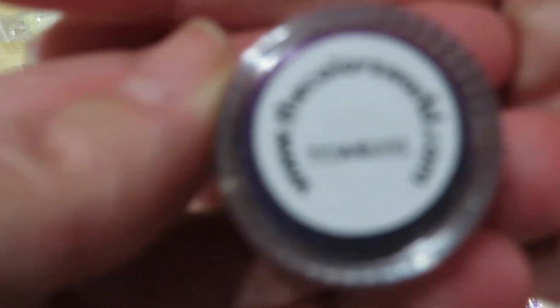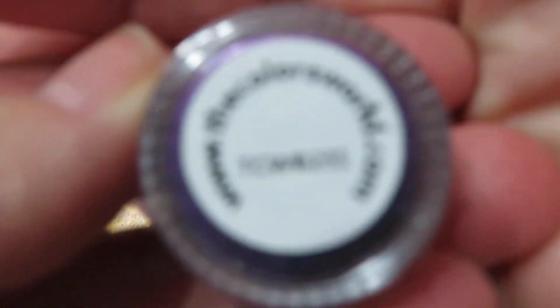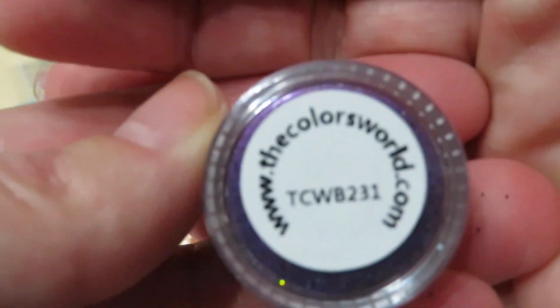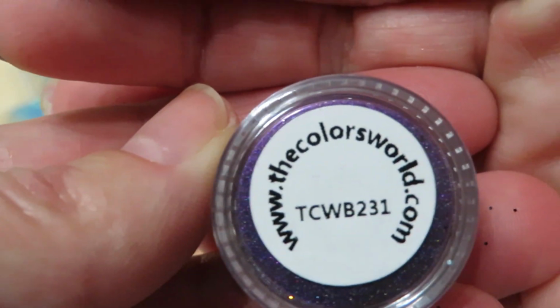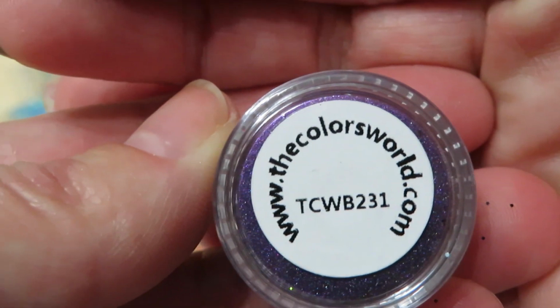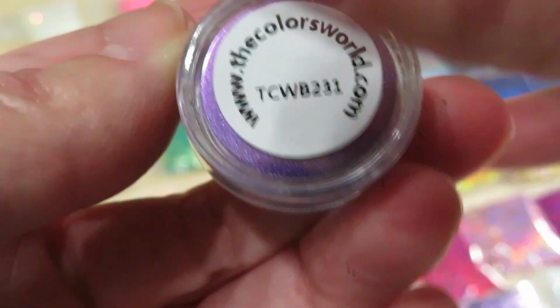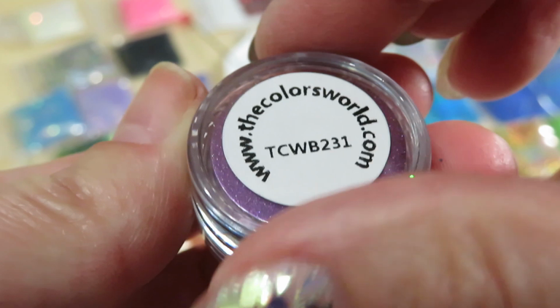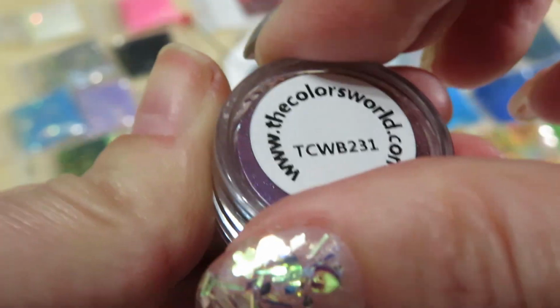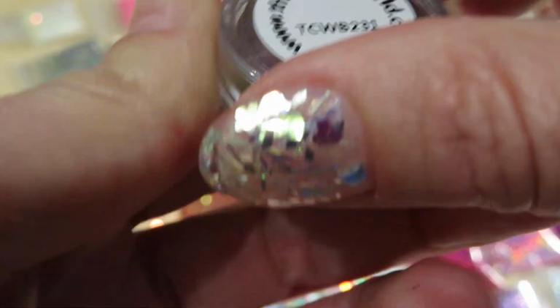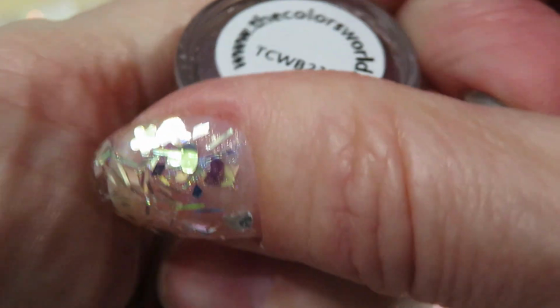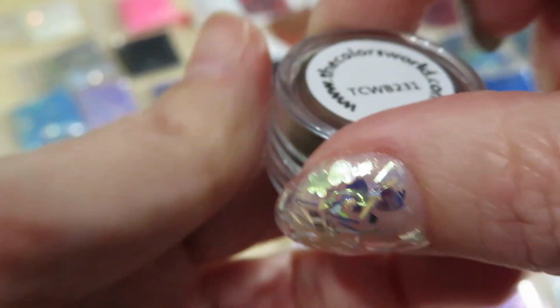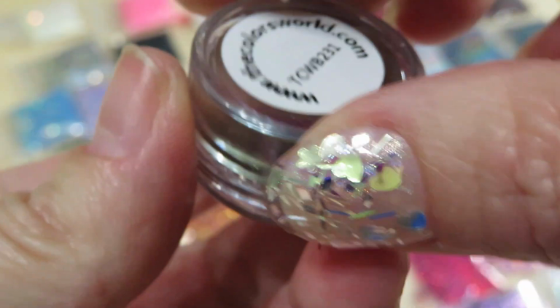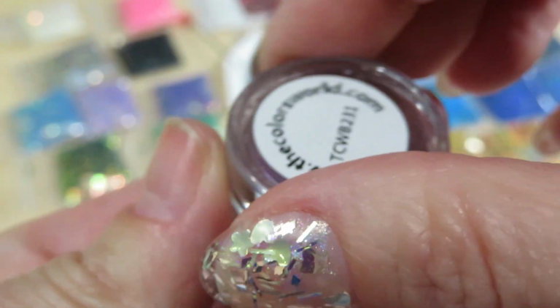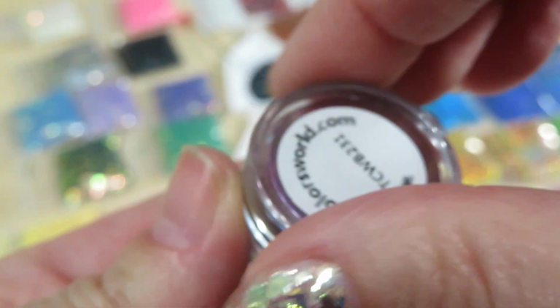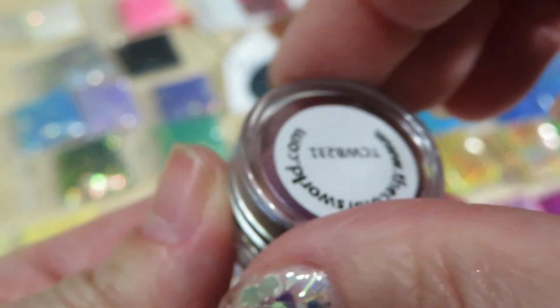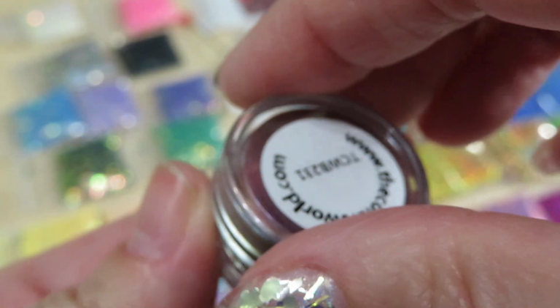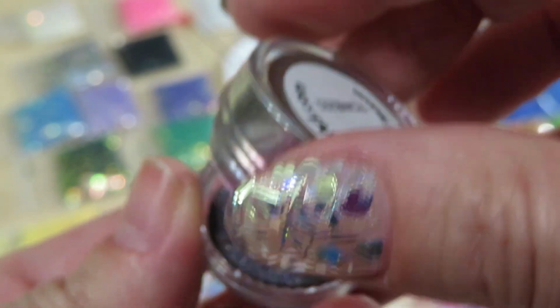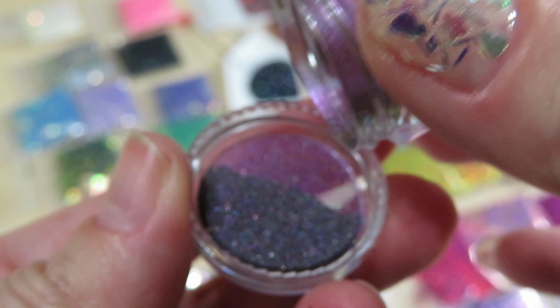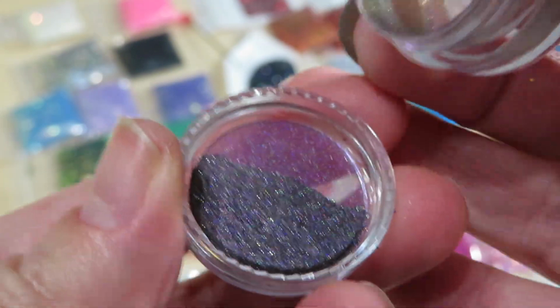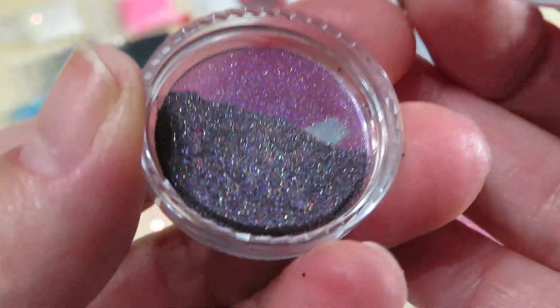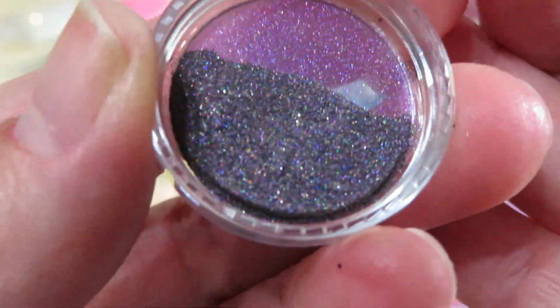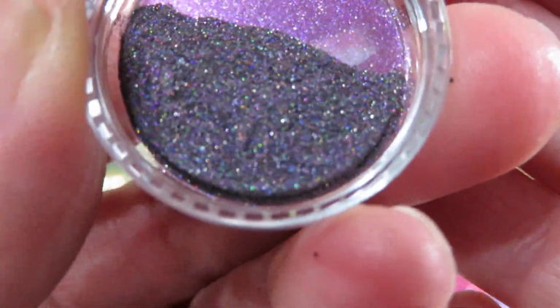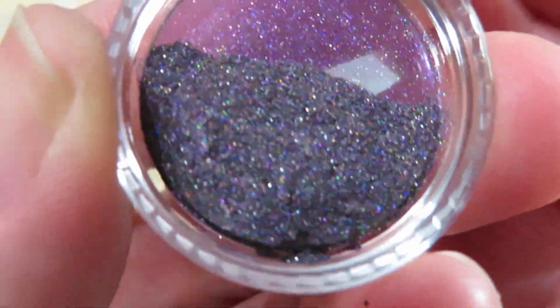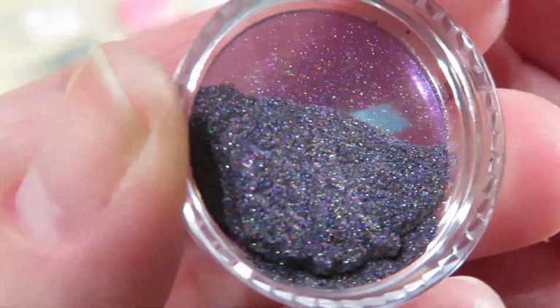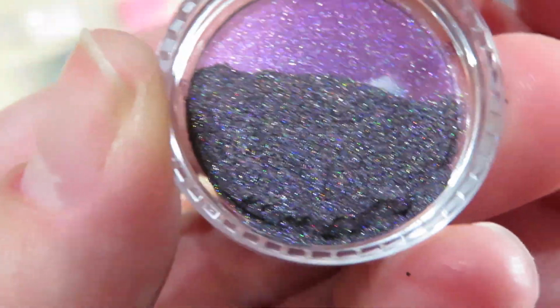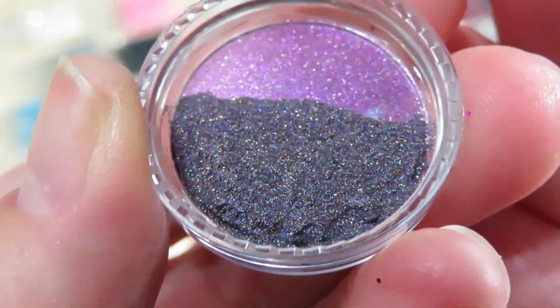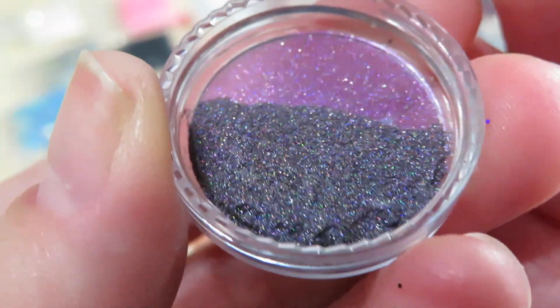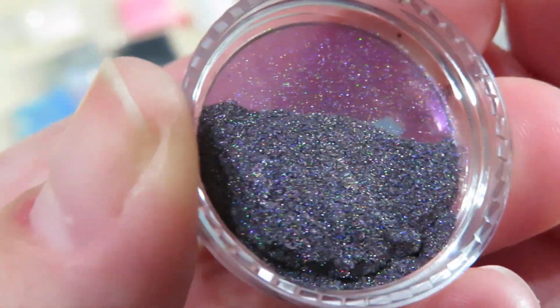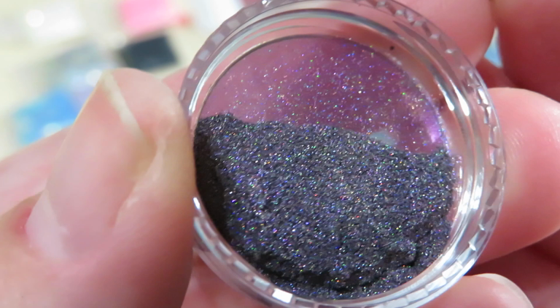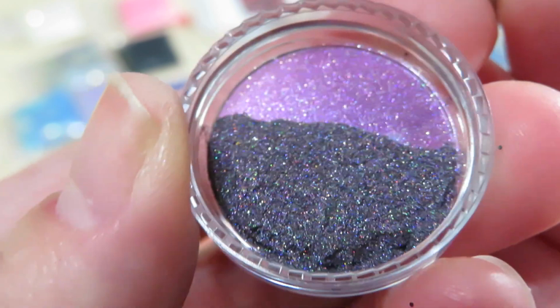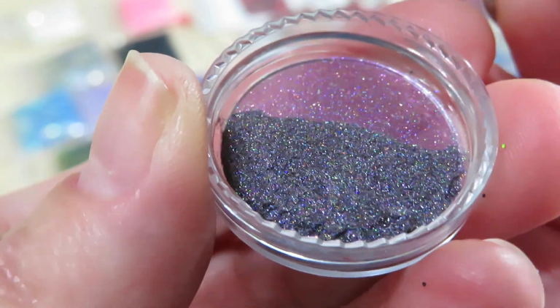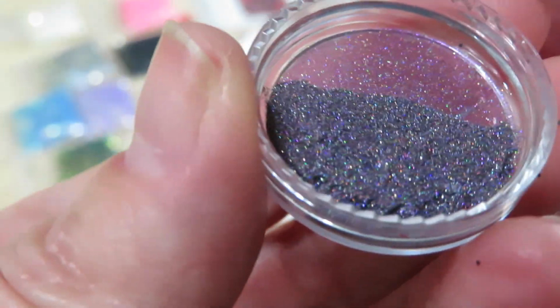I want to show you the numbers and the colors if you'd love to order, because it's gorgeous. This is gorgeous stuff for your nails, guys.